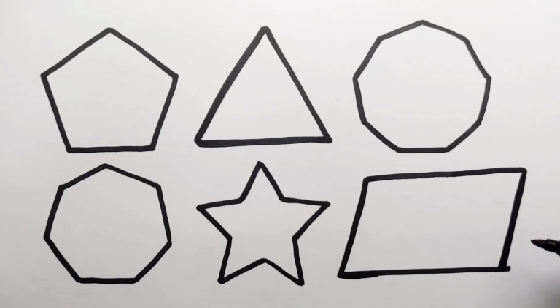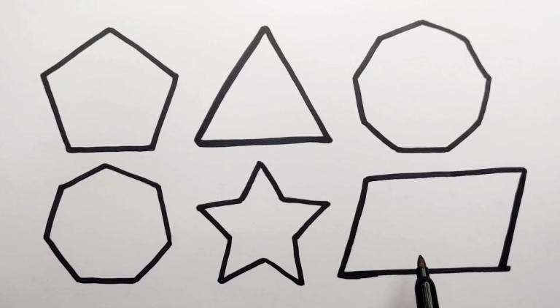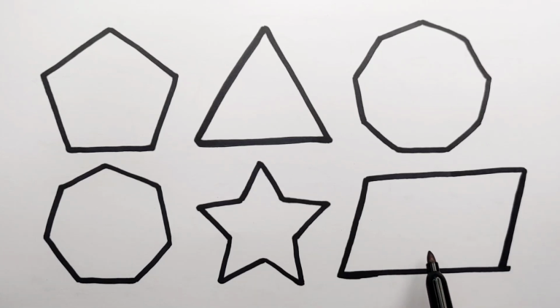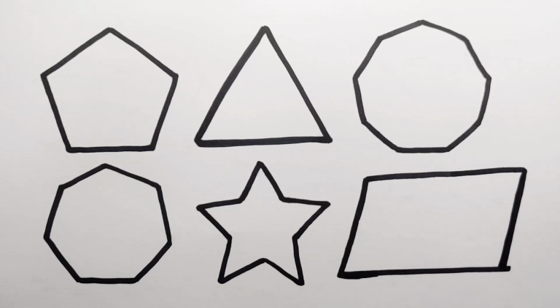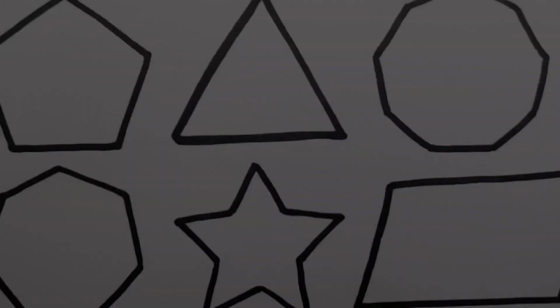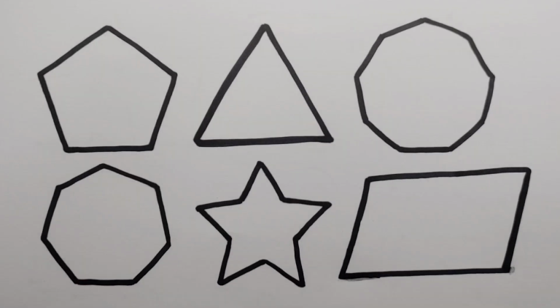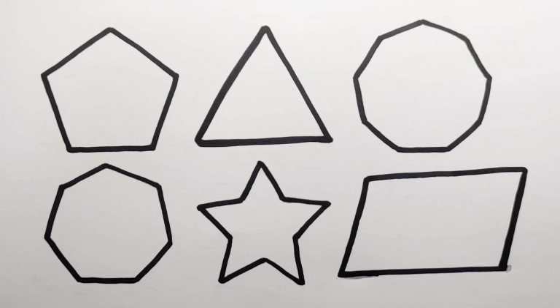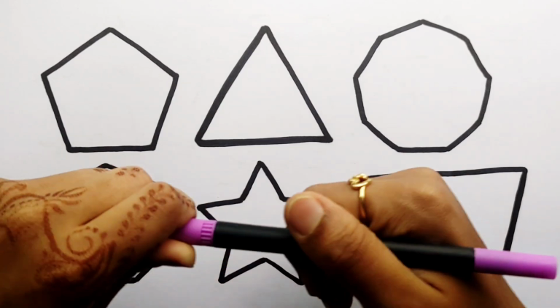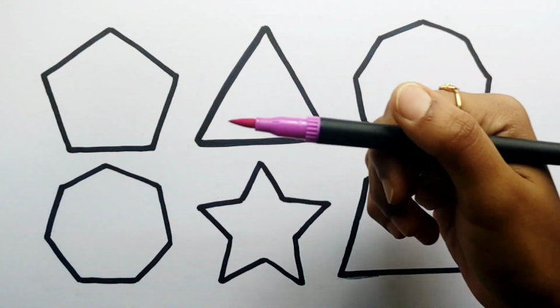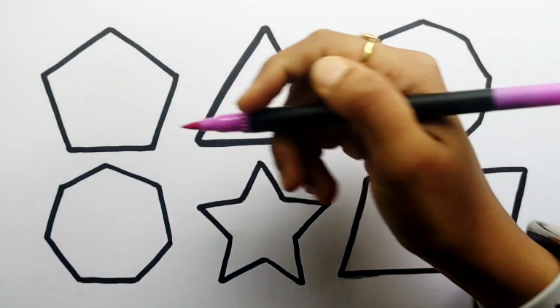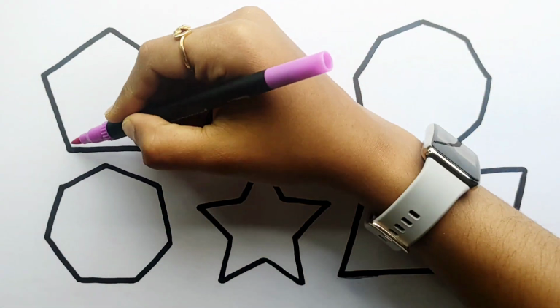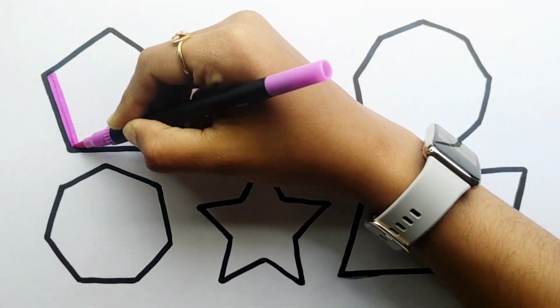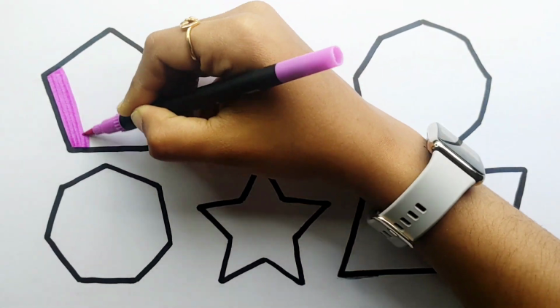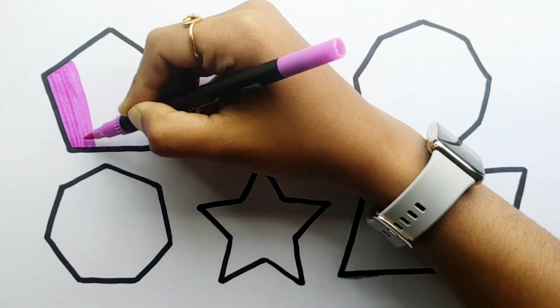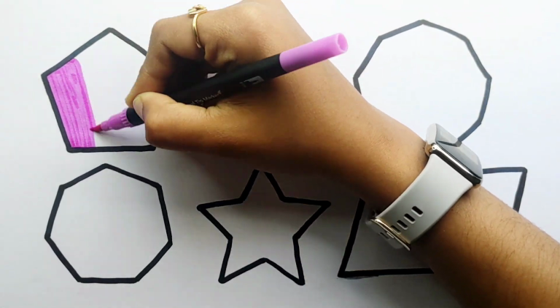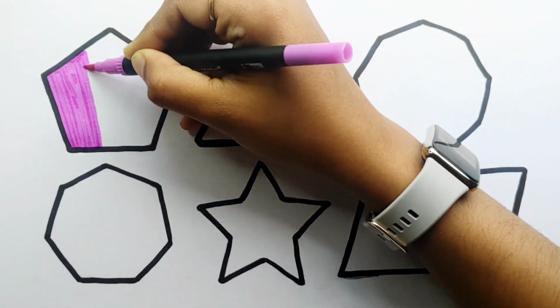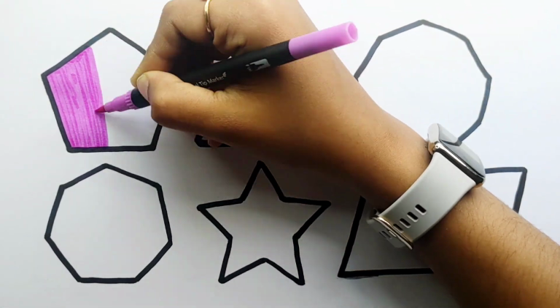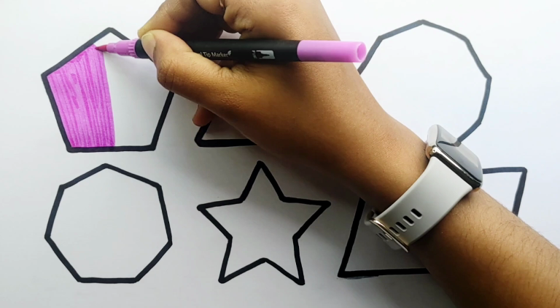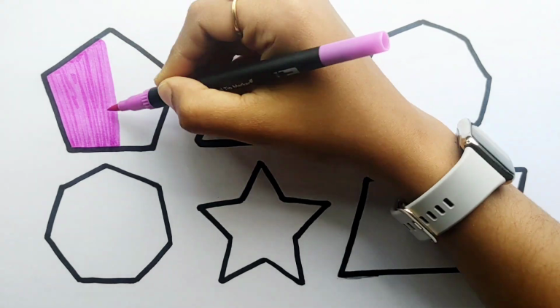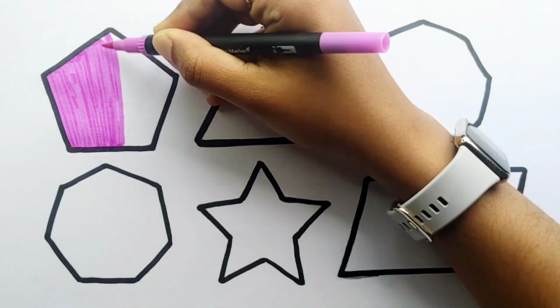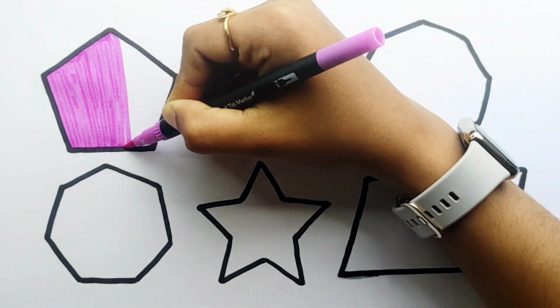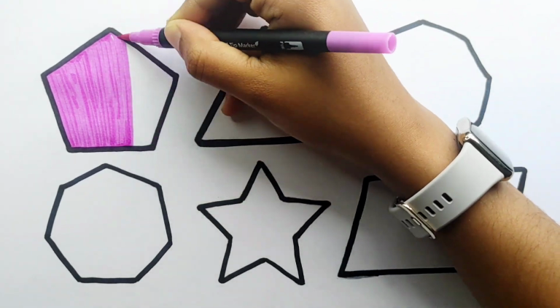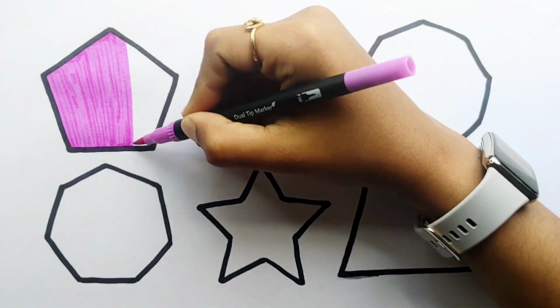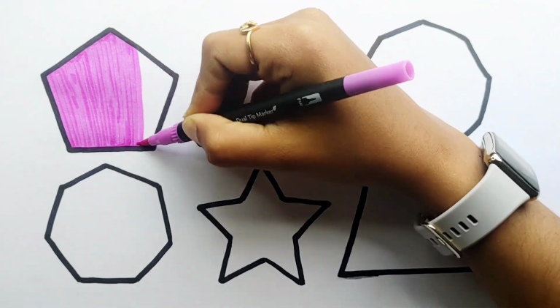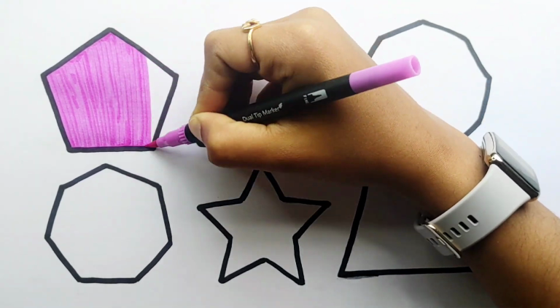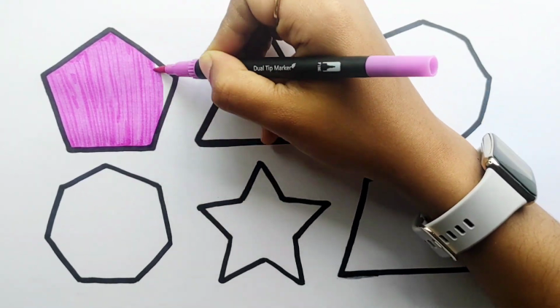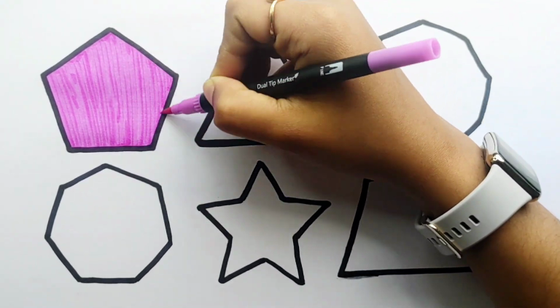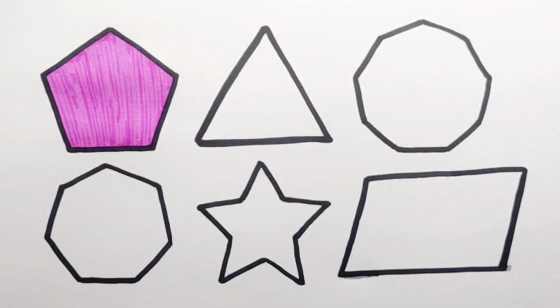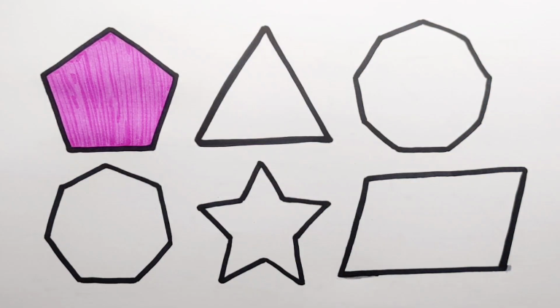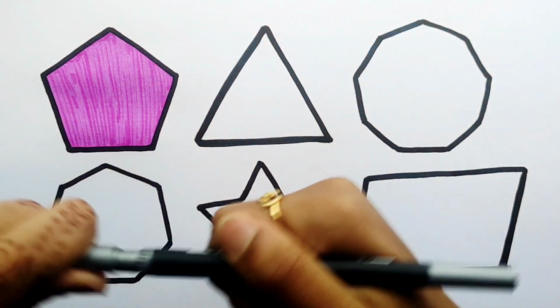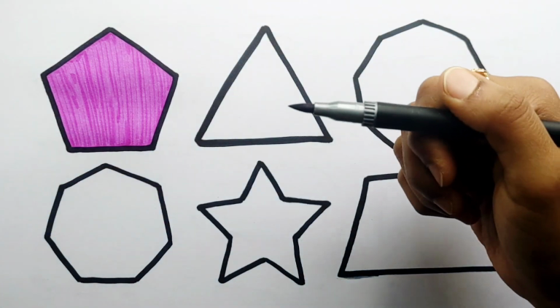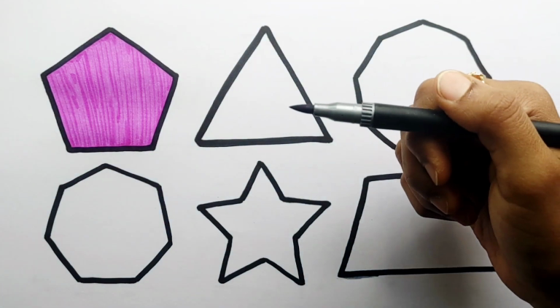Parallelogram, purple color. Silver gray color.